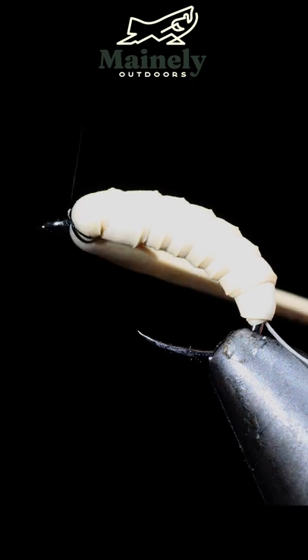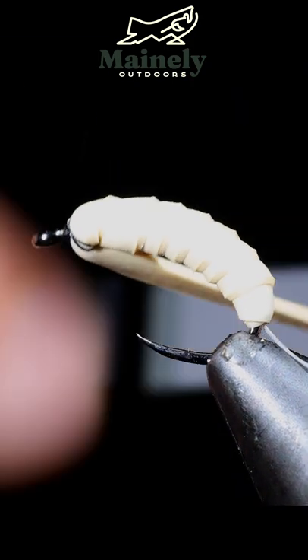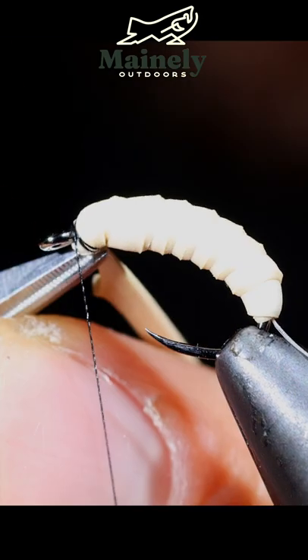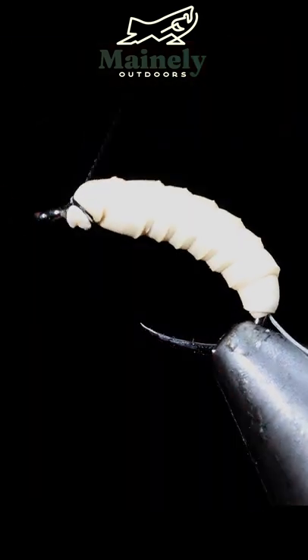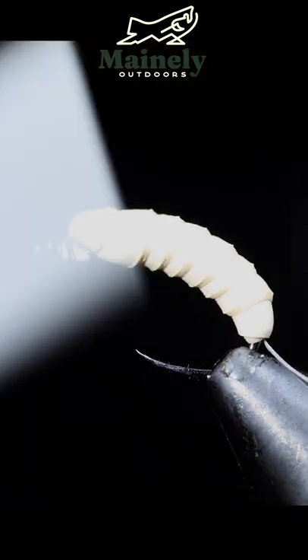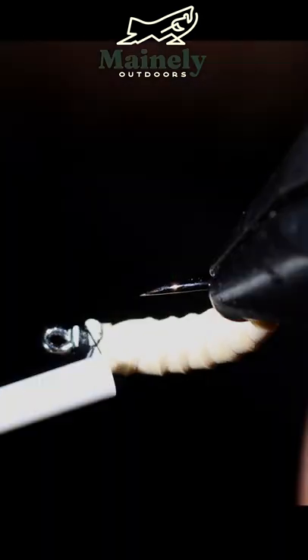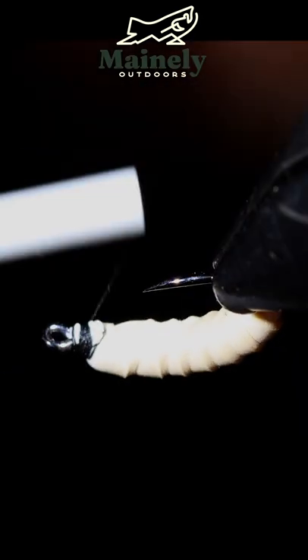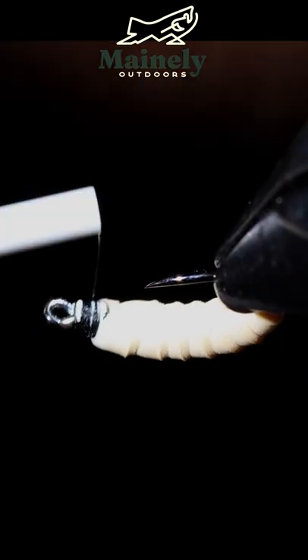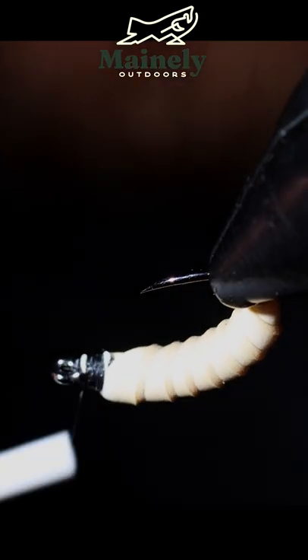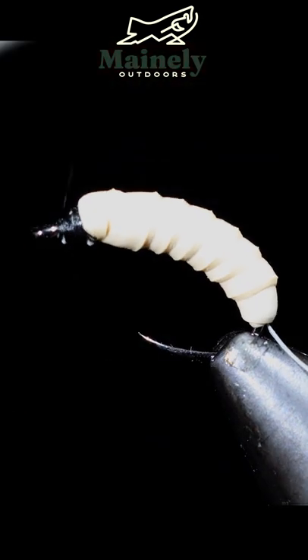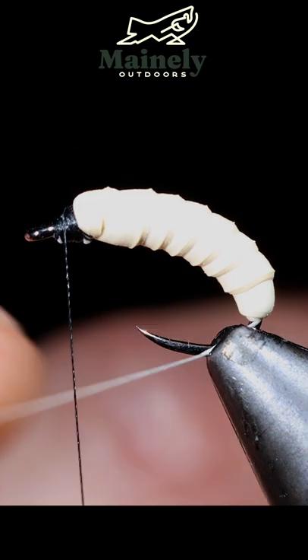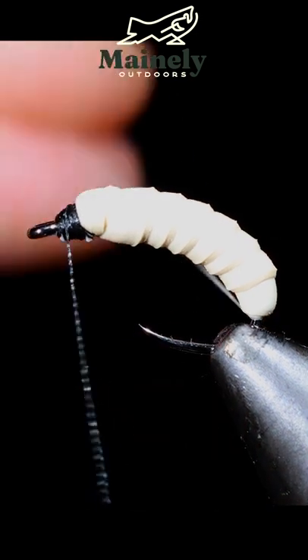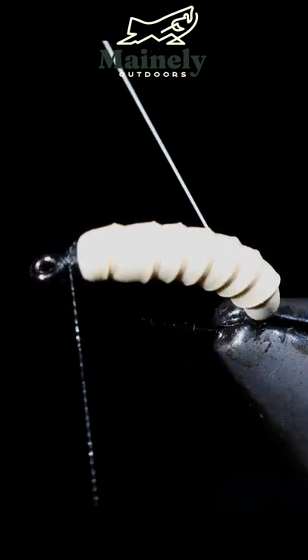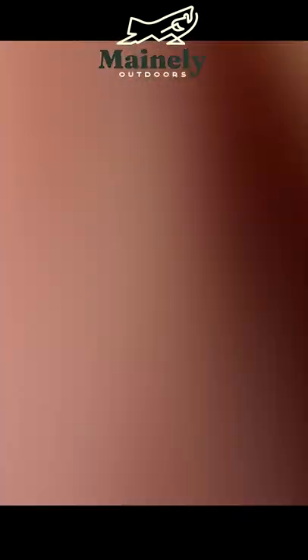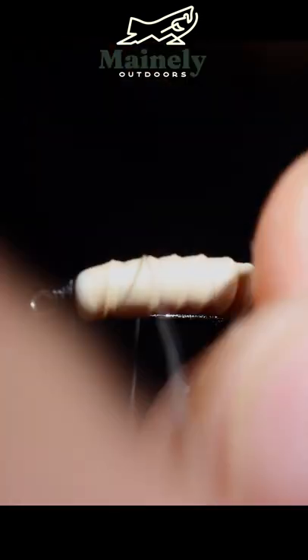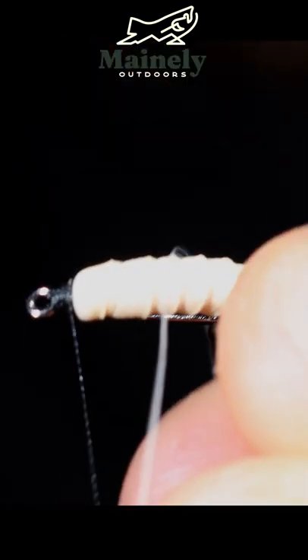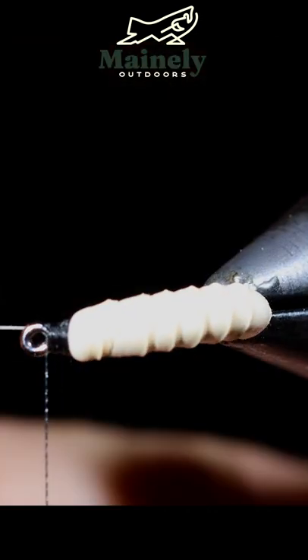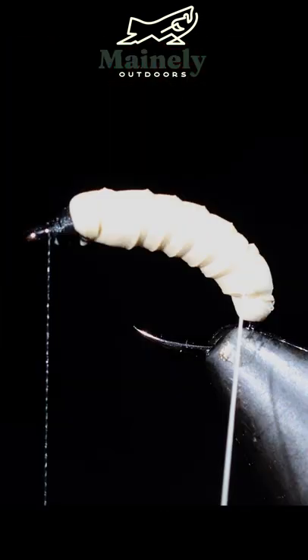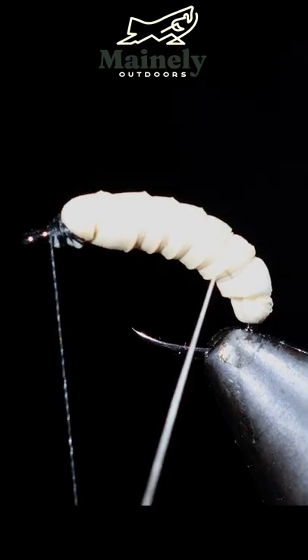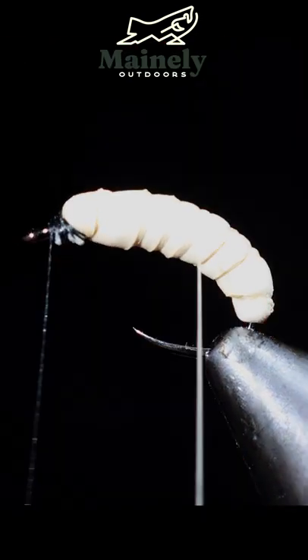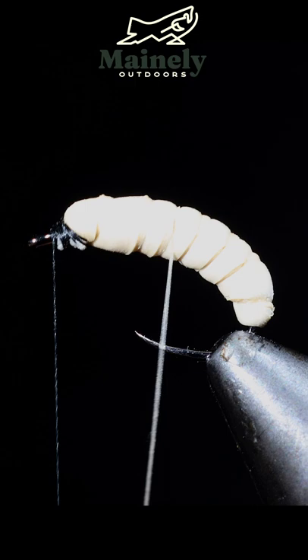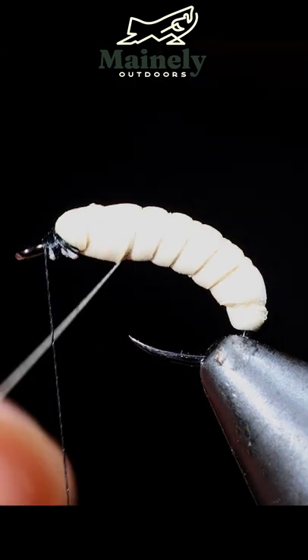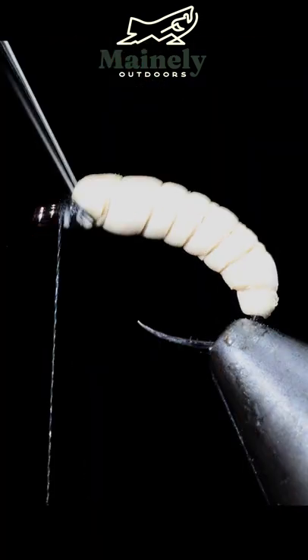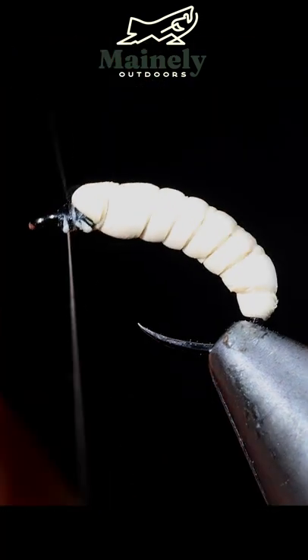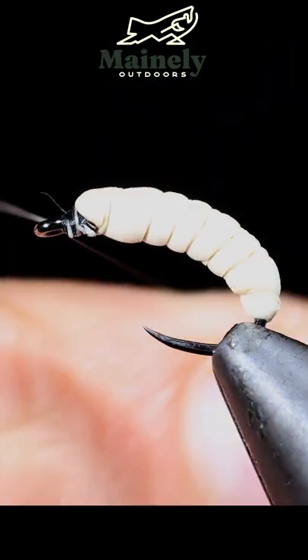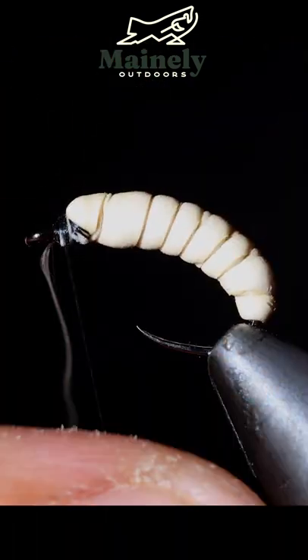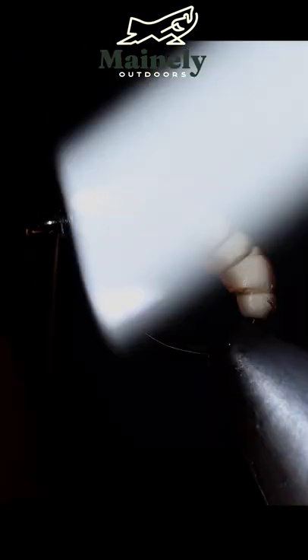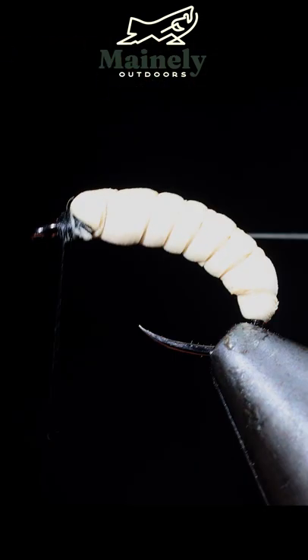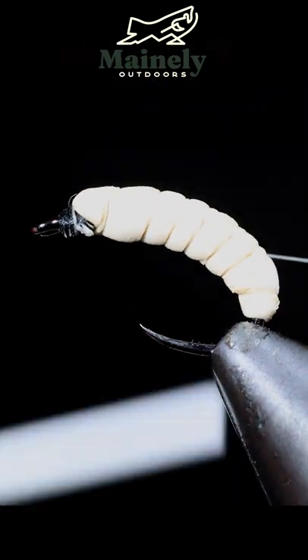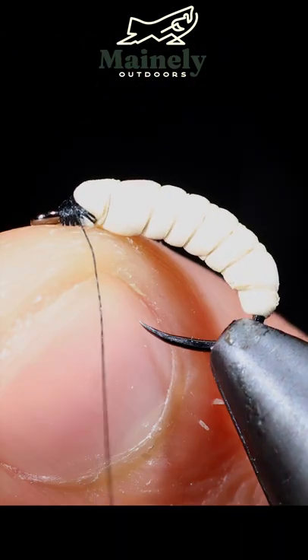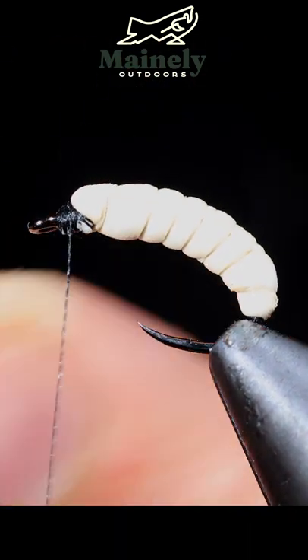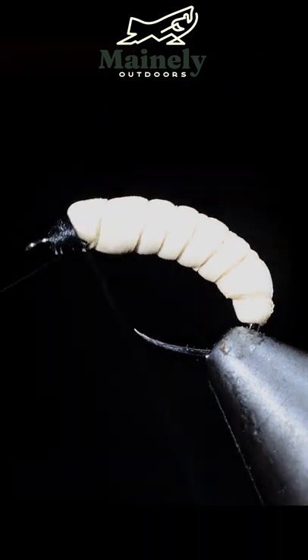We'll secure and then snip it free. Further secure the tag end so it doesn't slip free. Once happy, we'll grab our Vevis thread and use this to wrap over the segments we just created, giving it a nice natural rounded look. We will secure the thread and snip free.